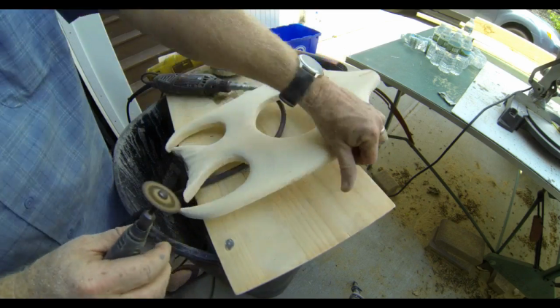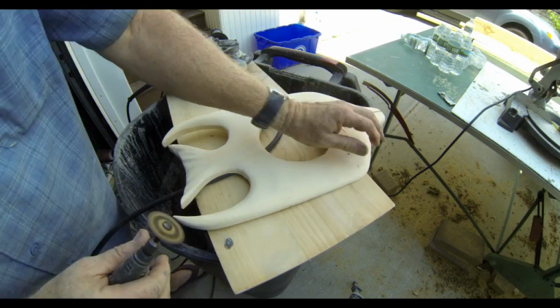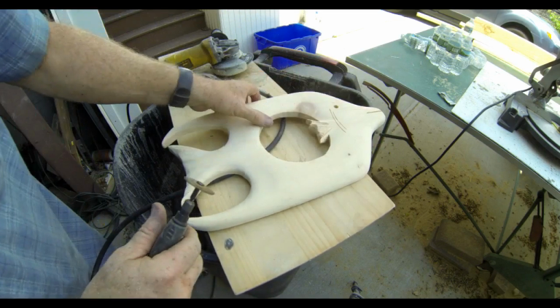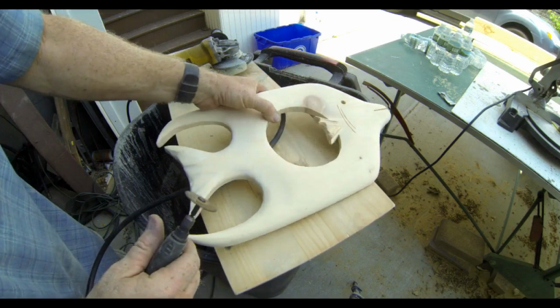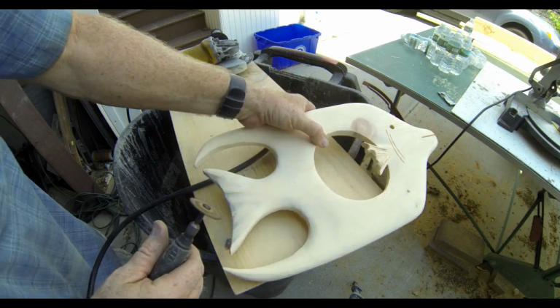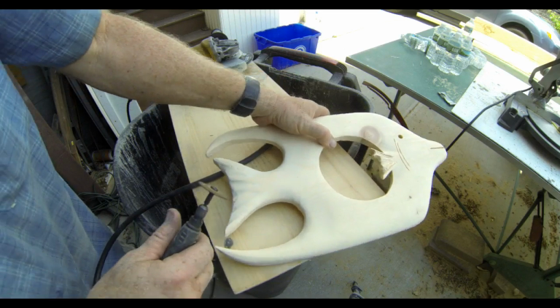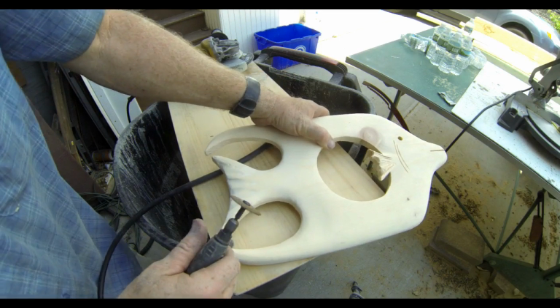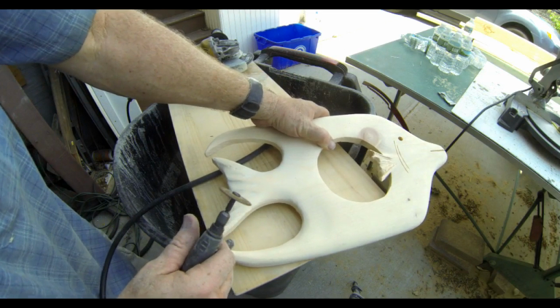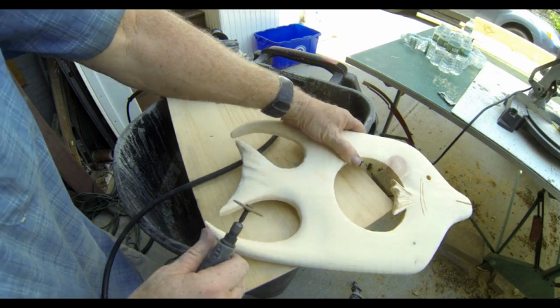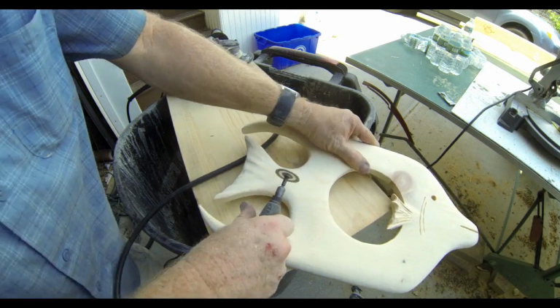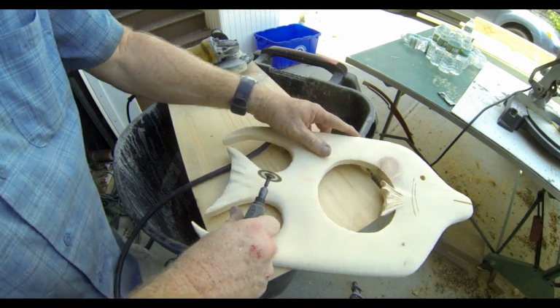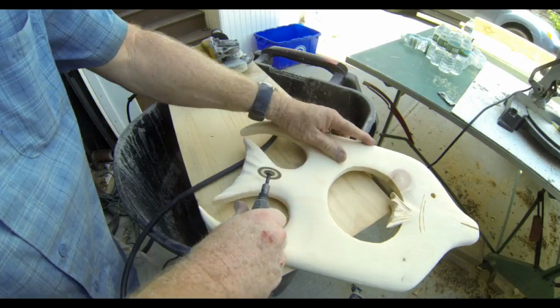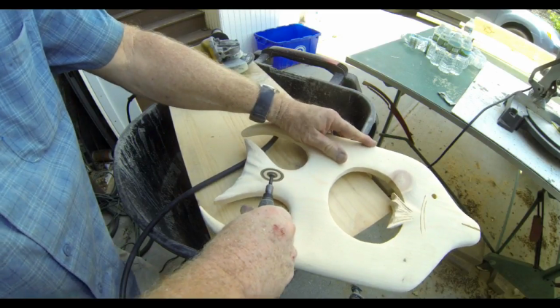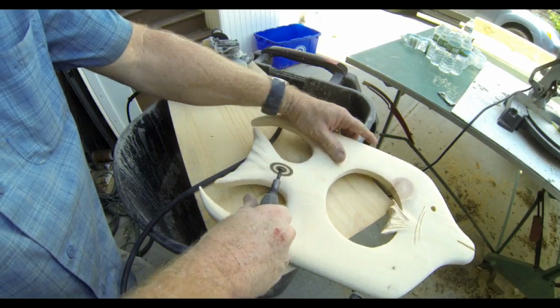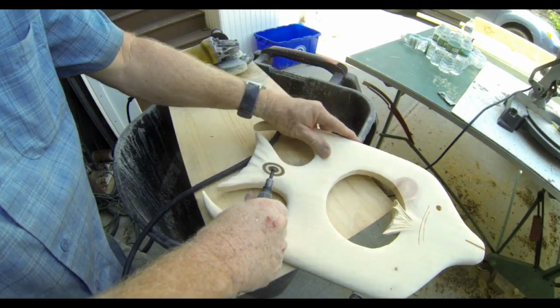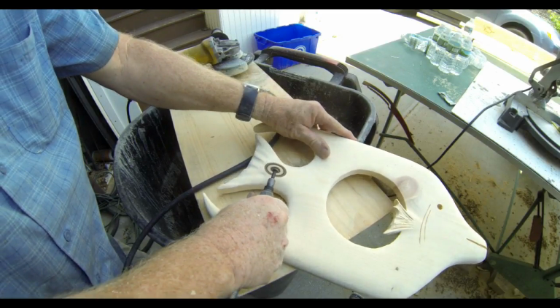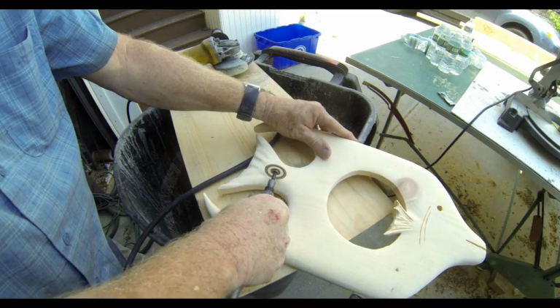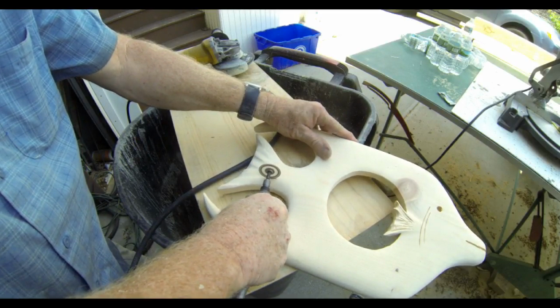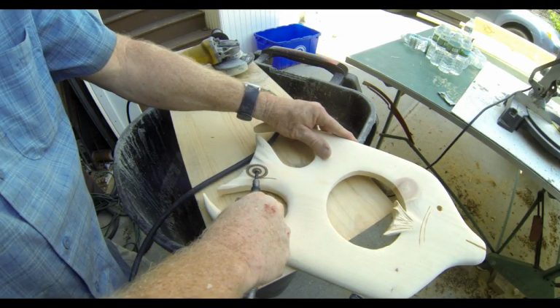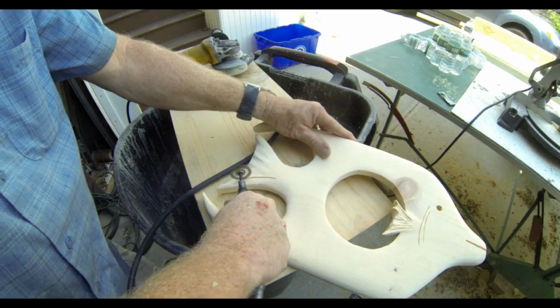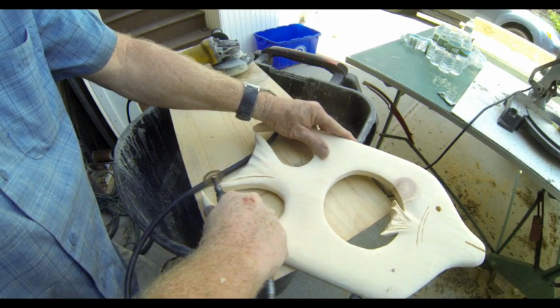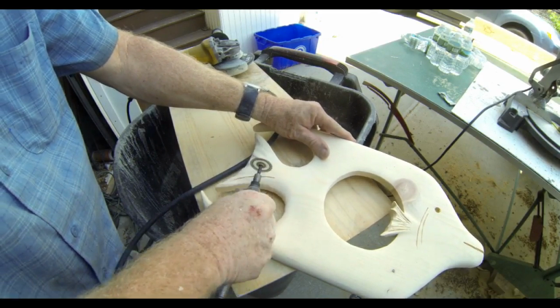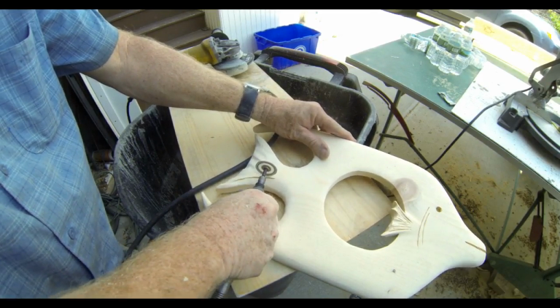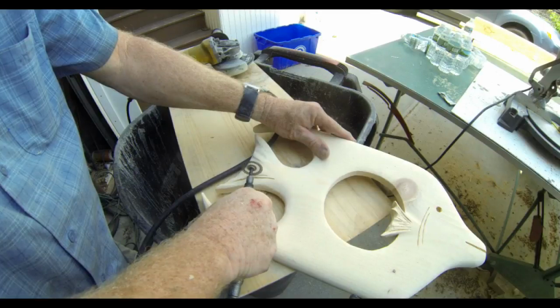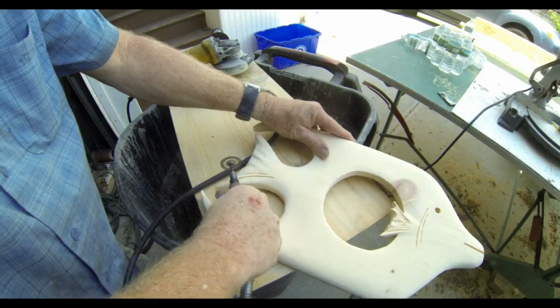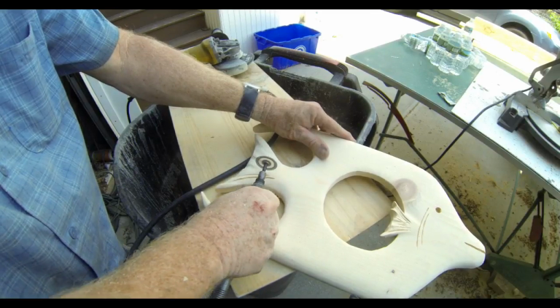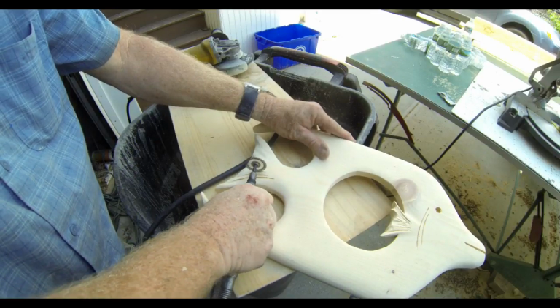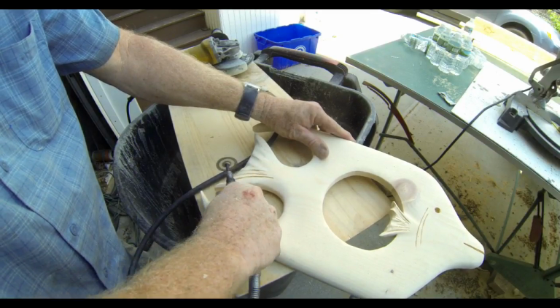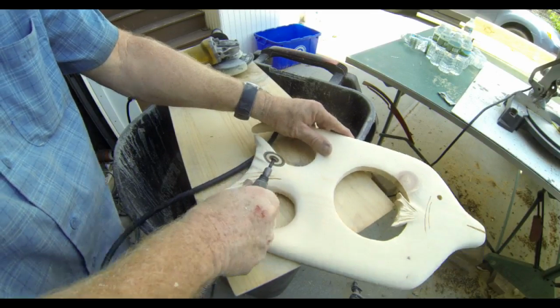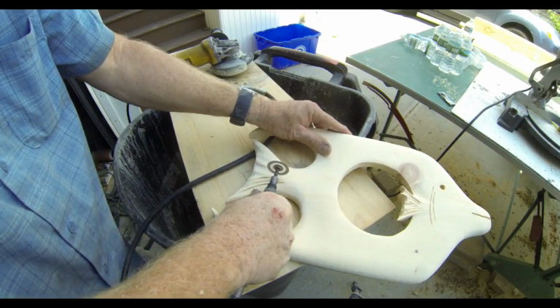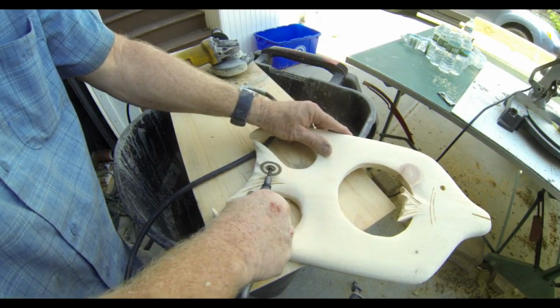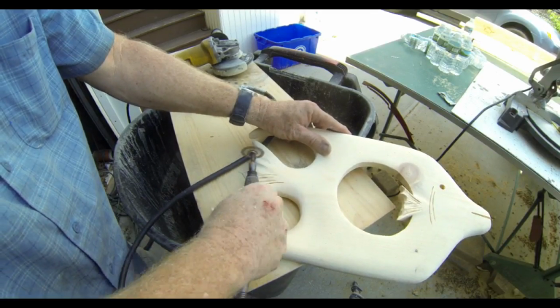We're really just adding texture, adding a little character to the finish of the product. I've done cutouts of fish like this for a variety of different projects — I've made cutting boards out of them.